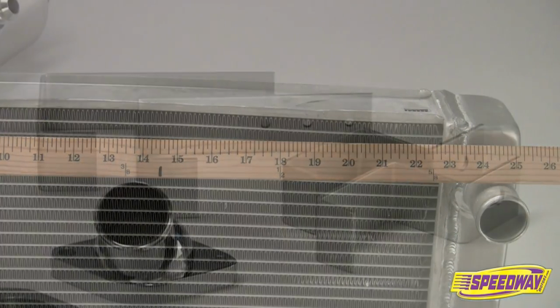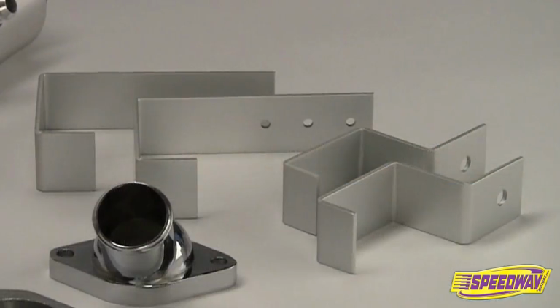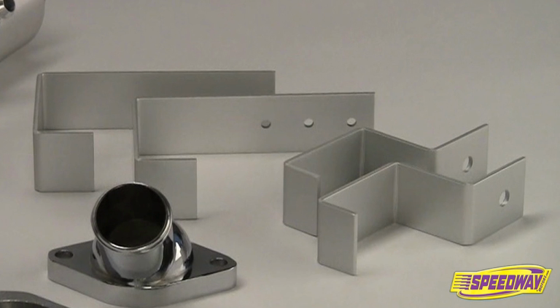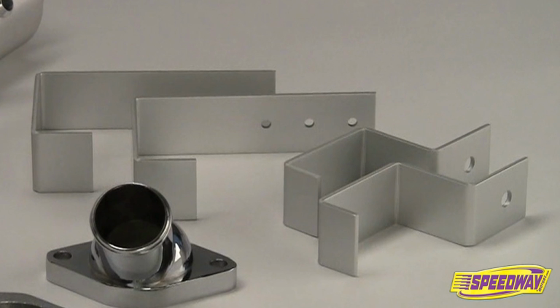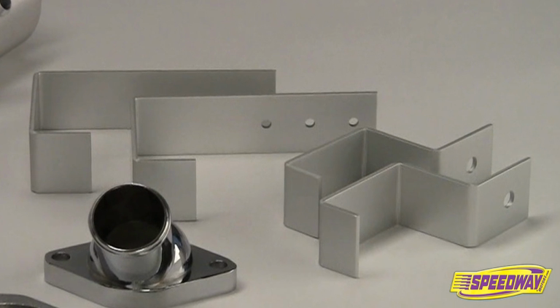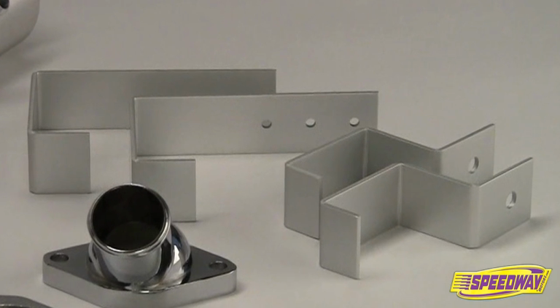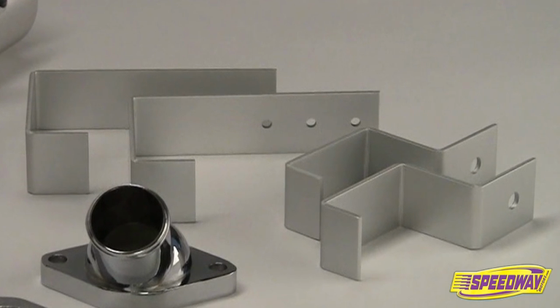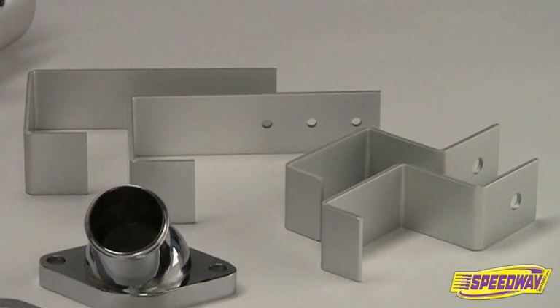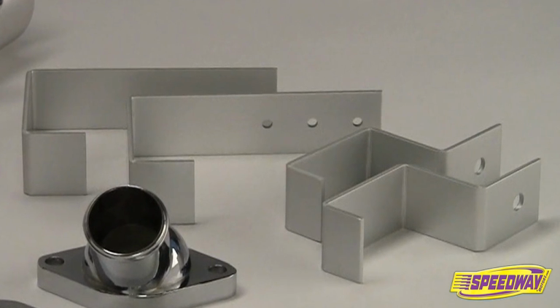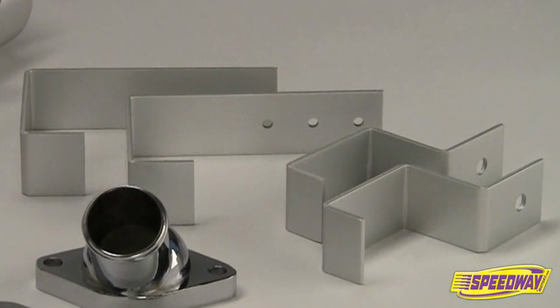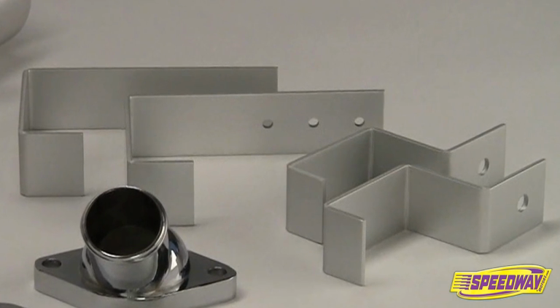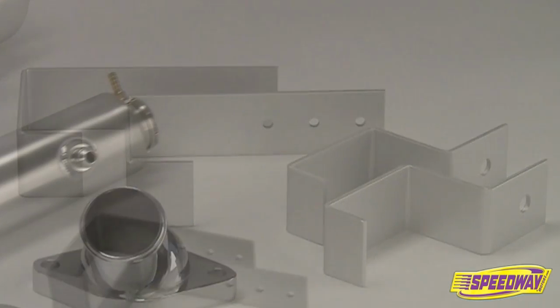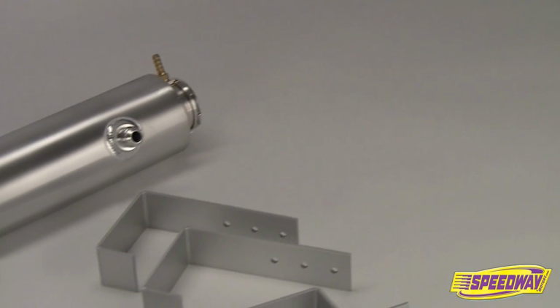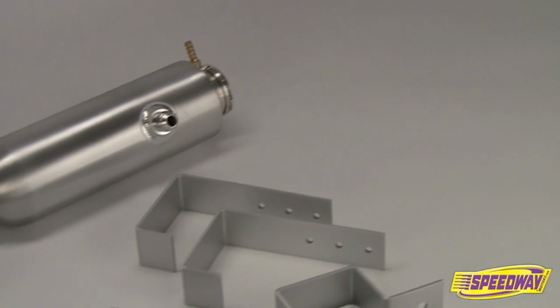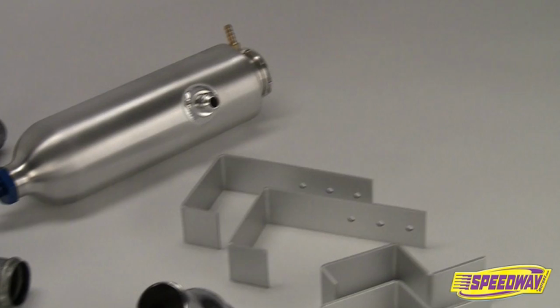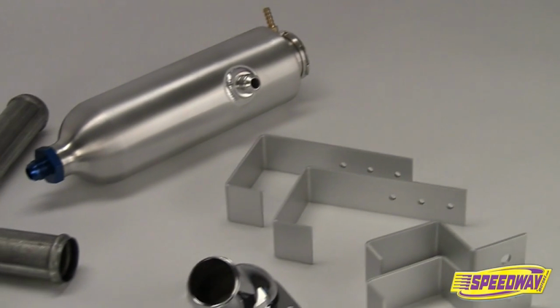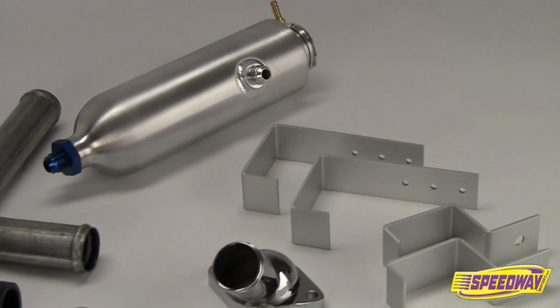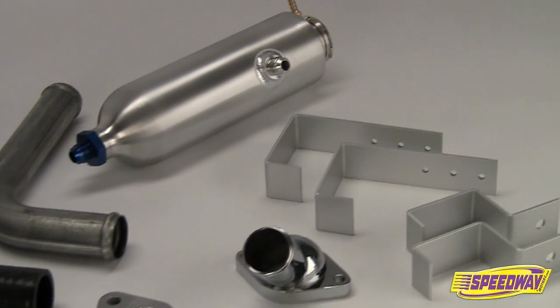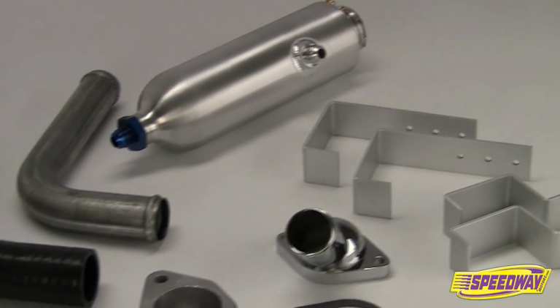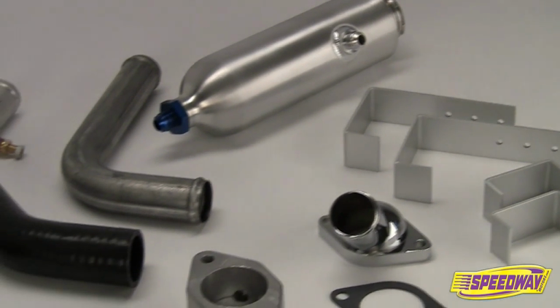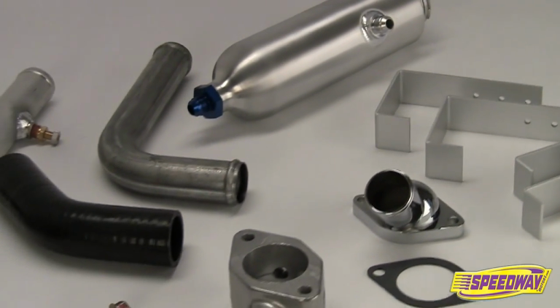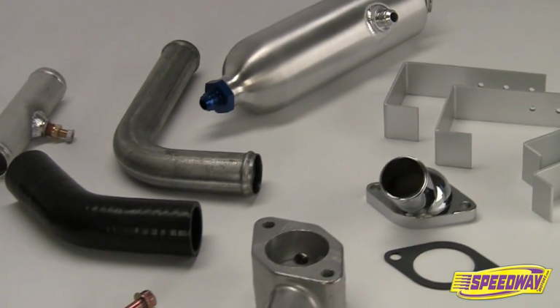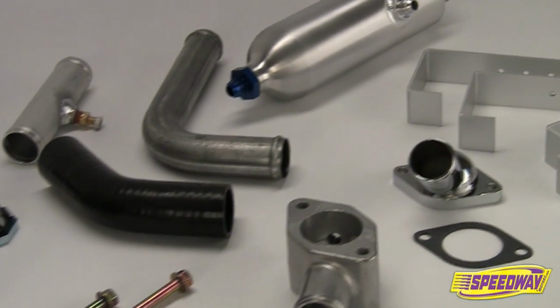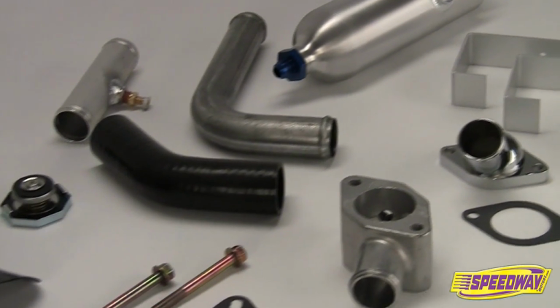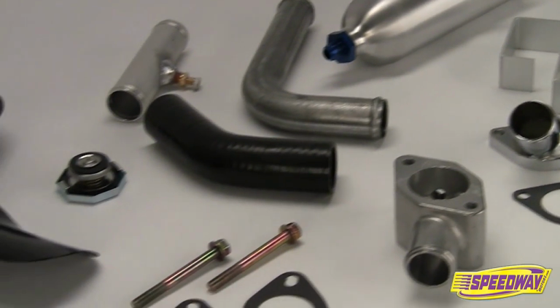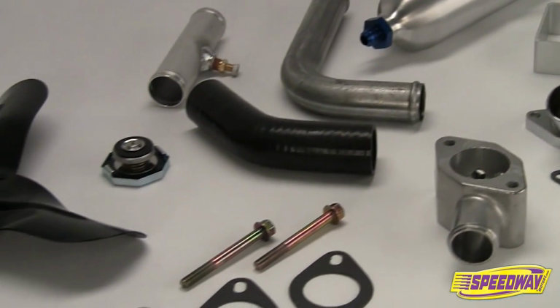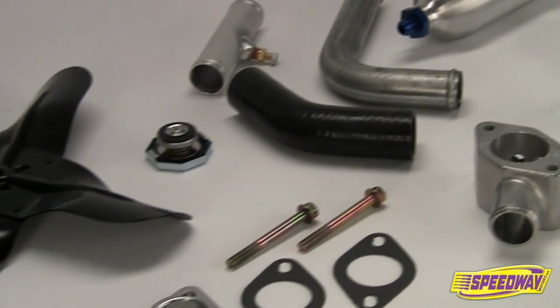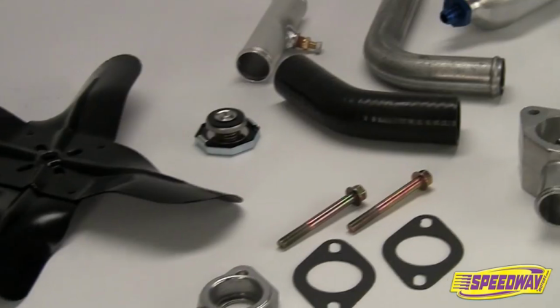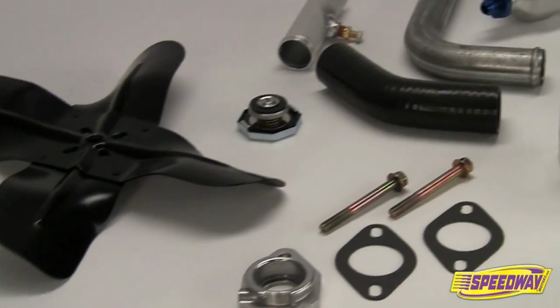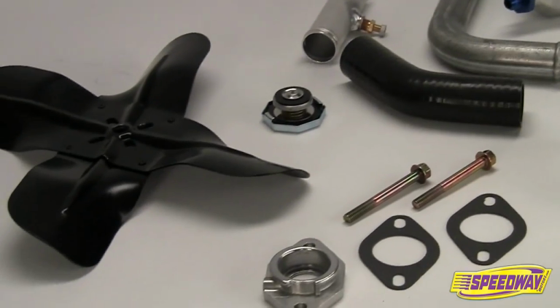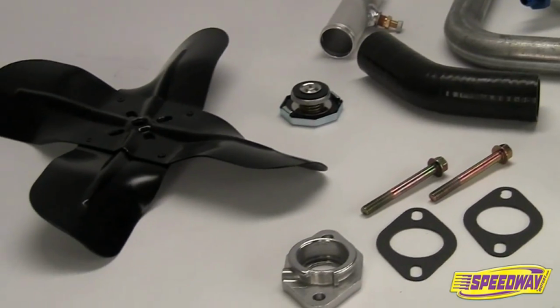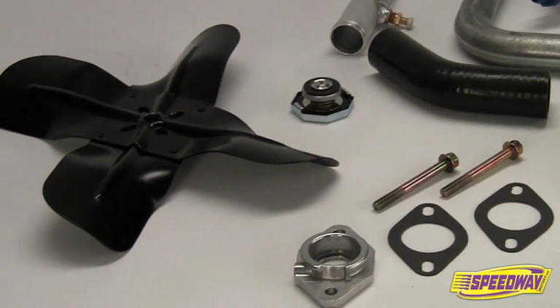Customers can add their own mounting brackets to best fit their particular application. Speedway Motors offers mounting hardware, expansion tanks, radiator caps, hoses, filler necks, fans, and everything else you need for a first-rate cooling system.